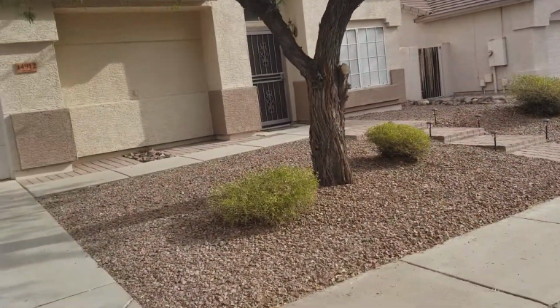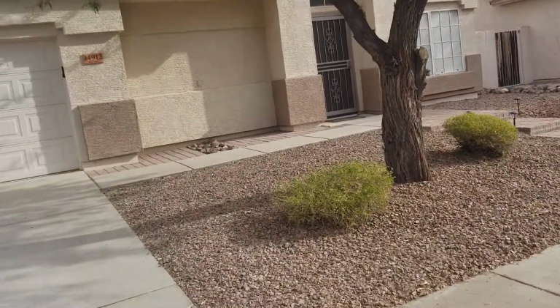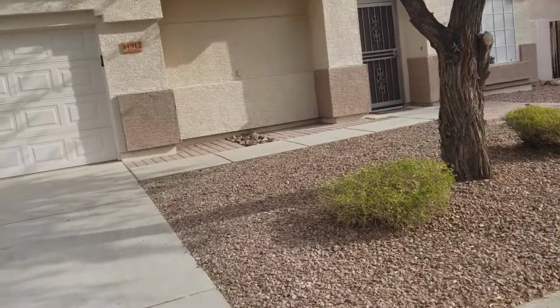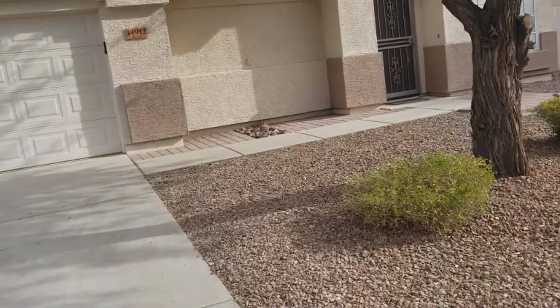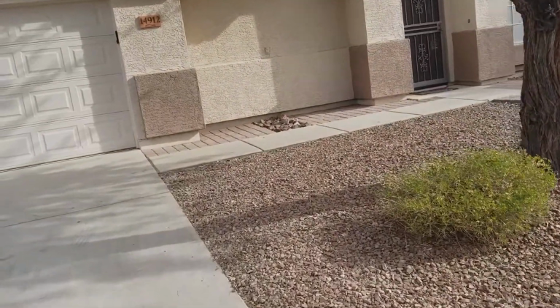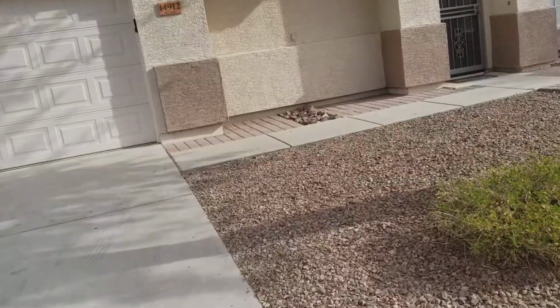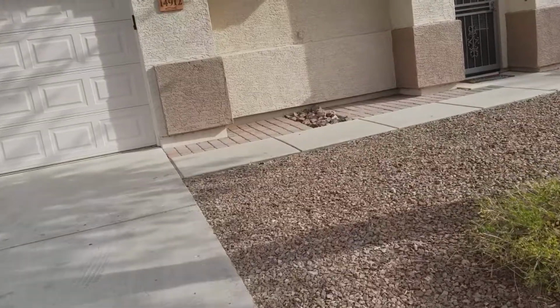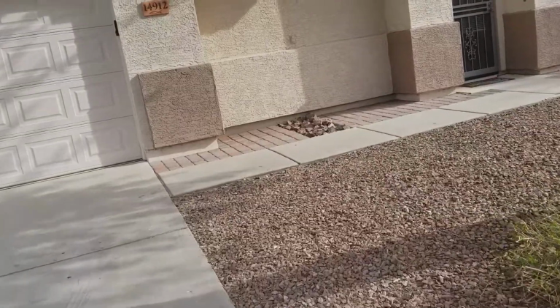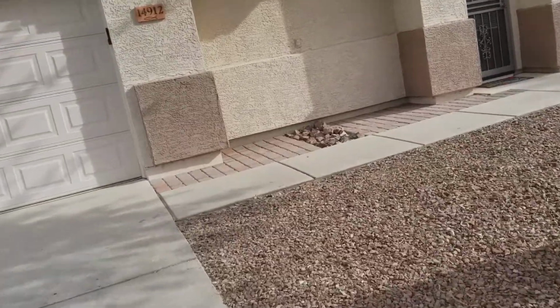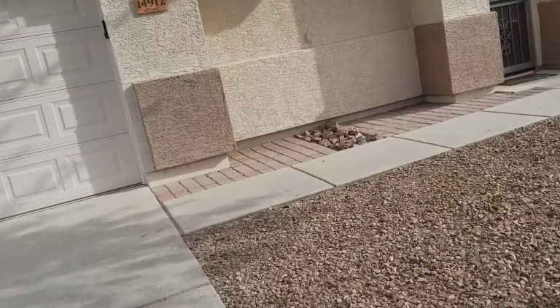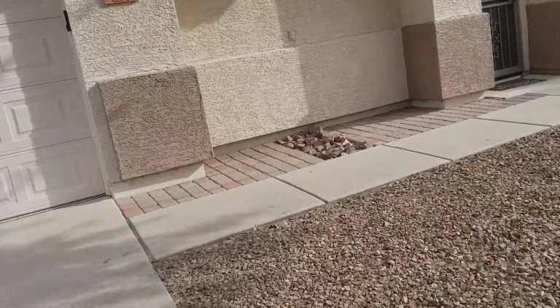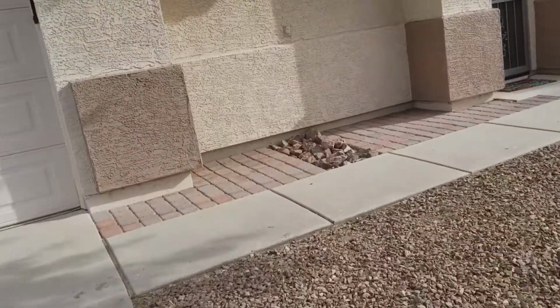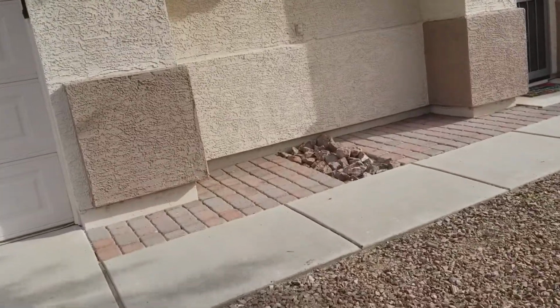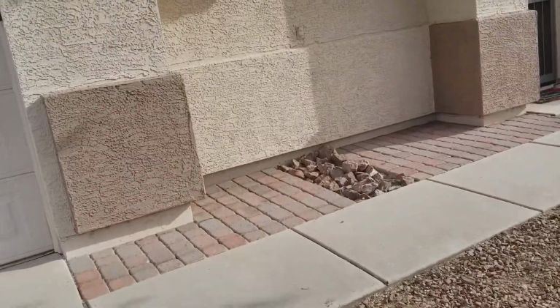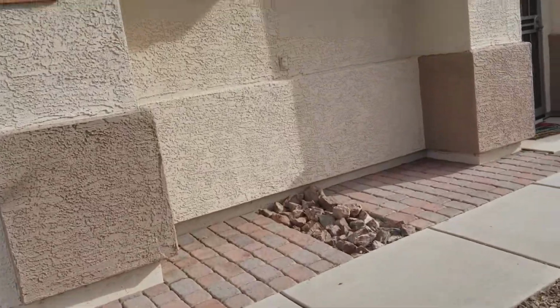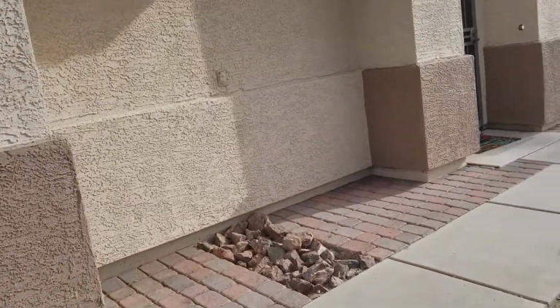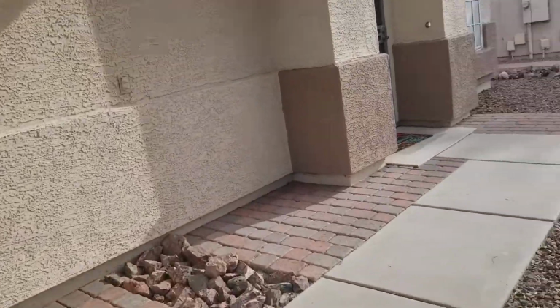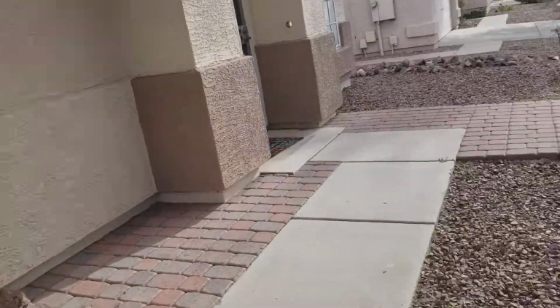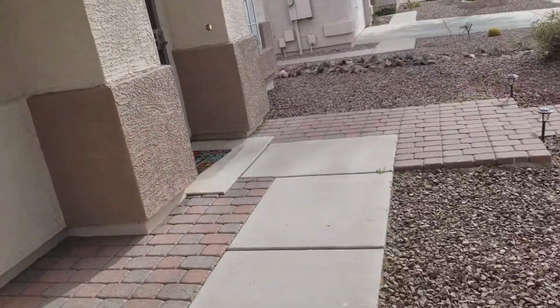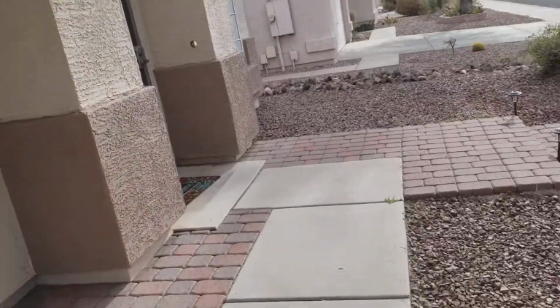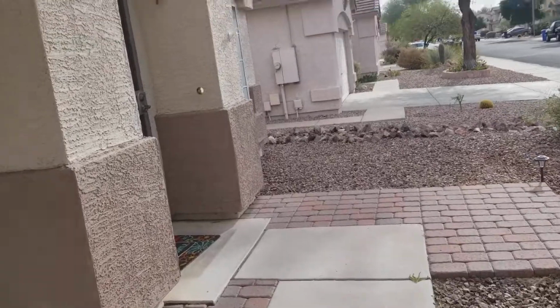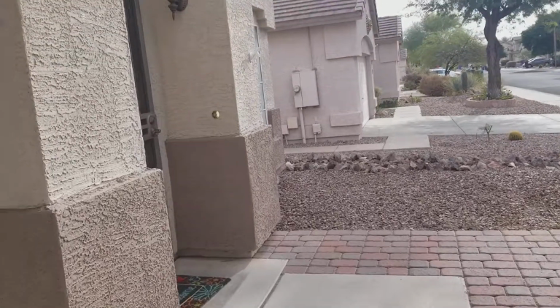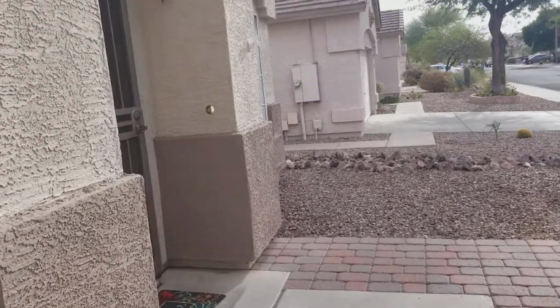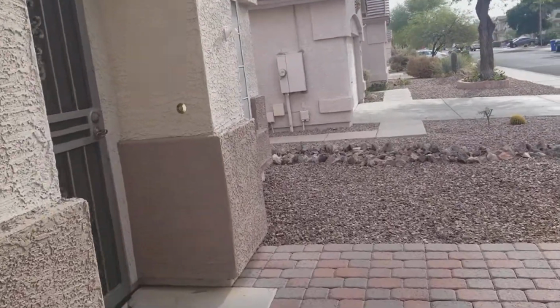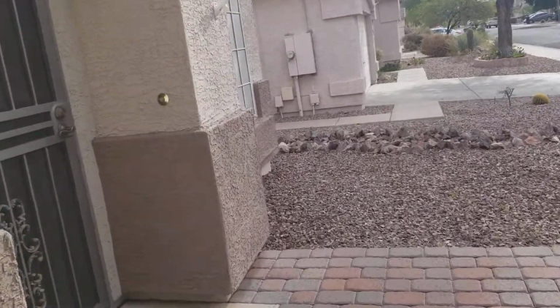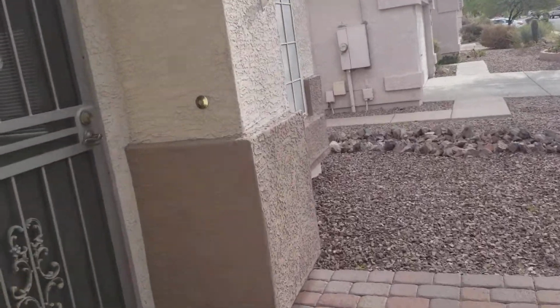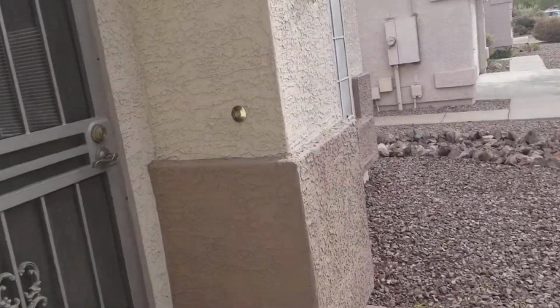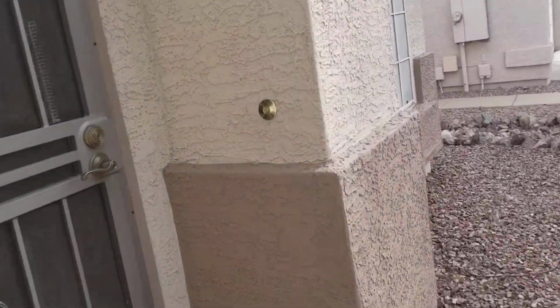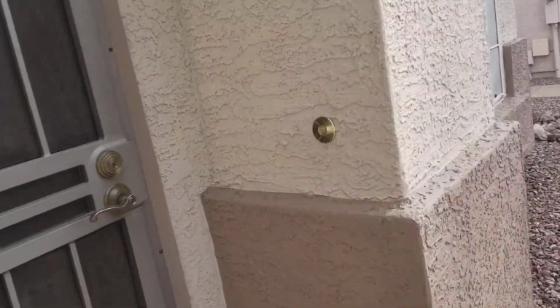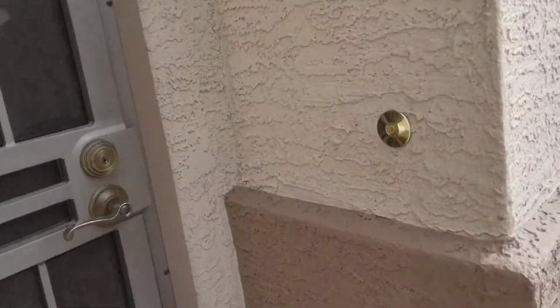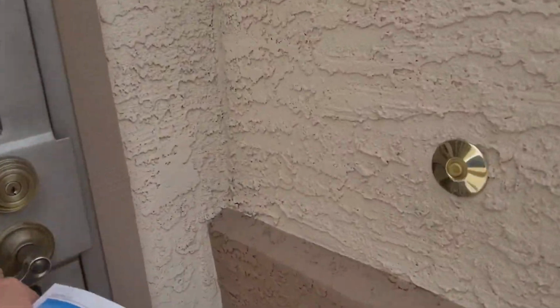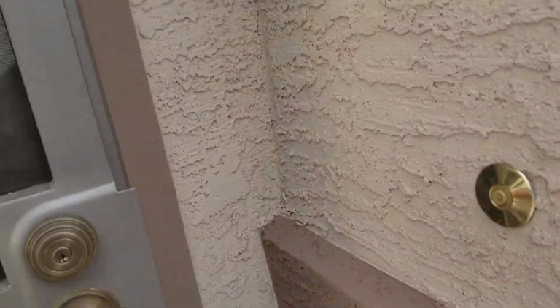Four bedrooms, two and a half bath, 1,938 square feet, listed at $249,990. Today is day one on the market — I don't even have a sign or lockbox. I've been working with the agent to gain access.